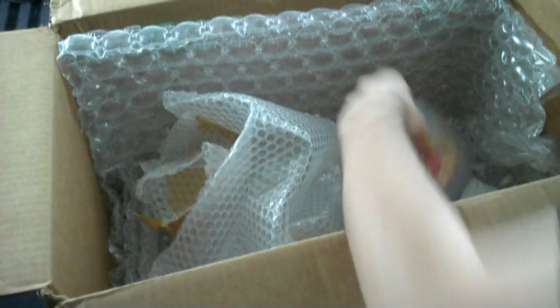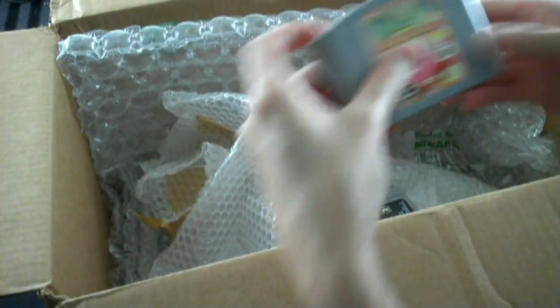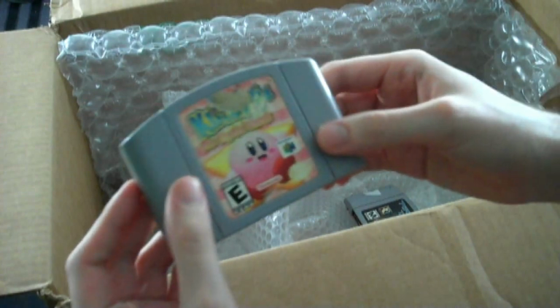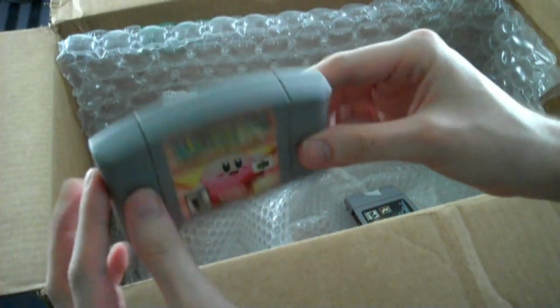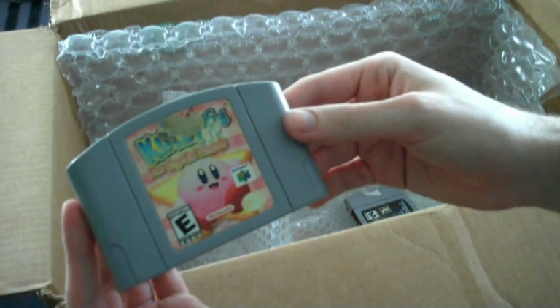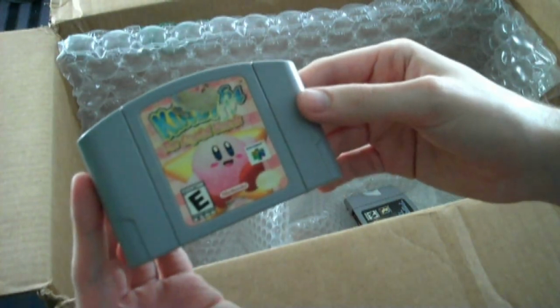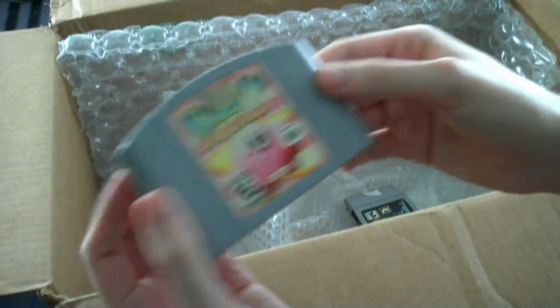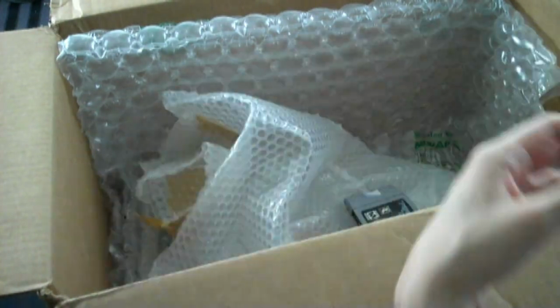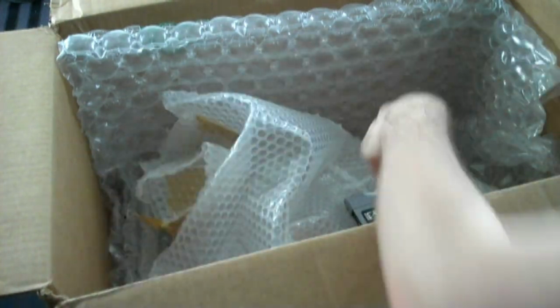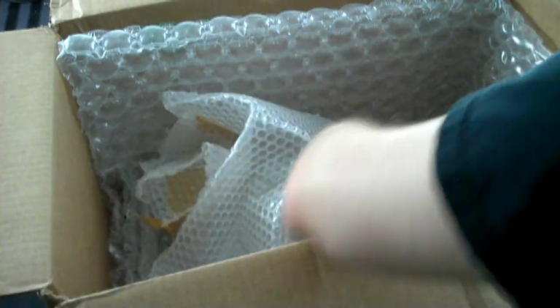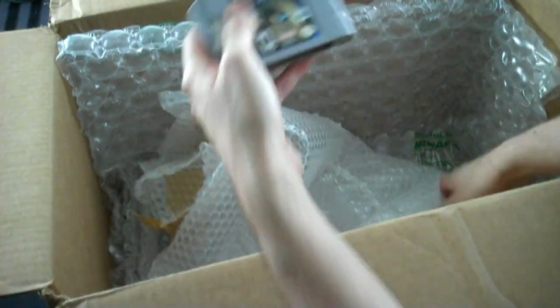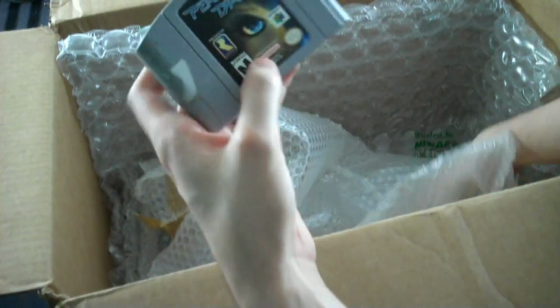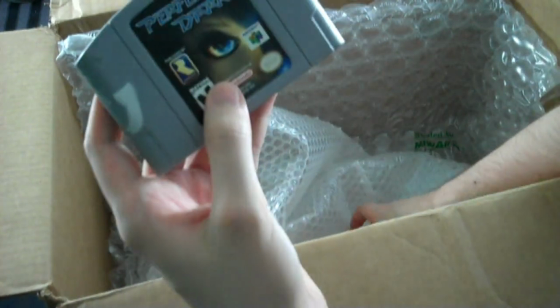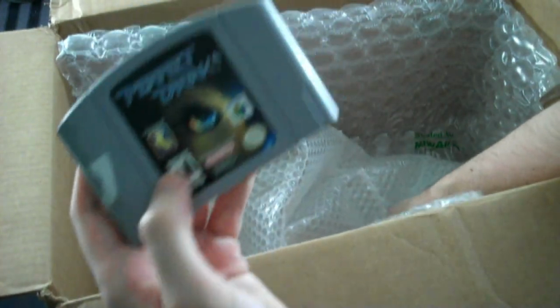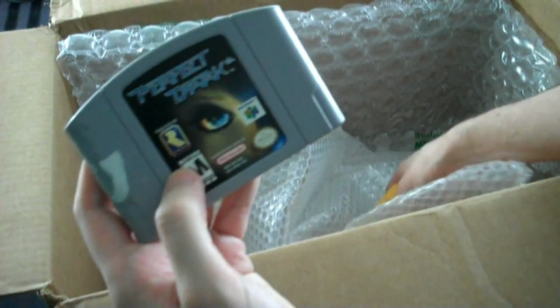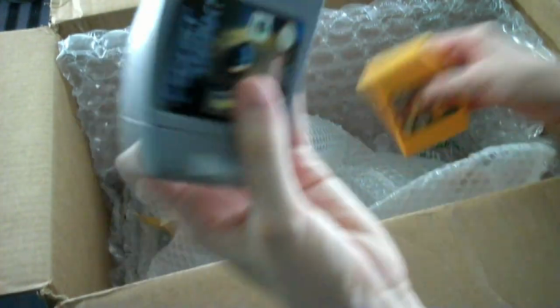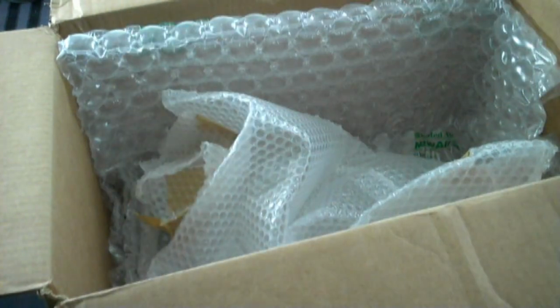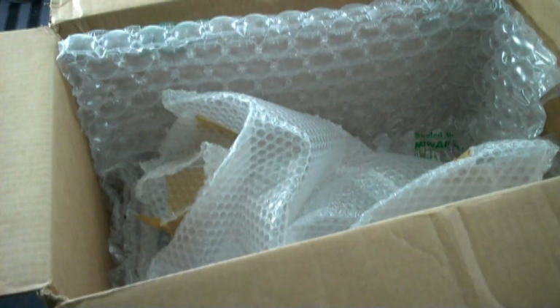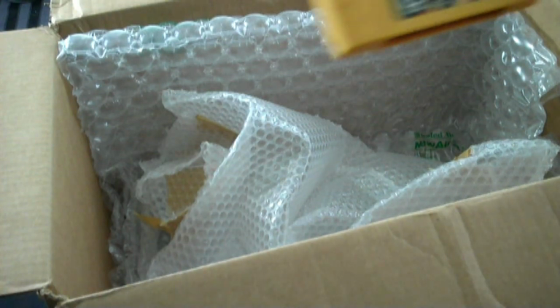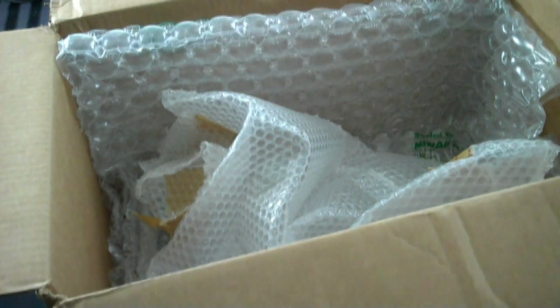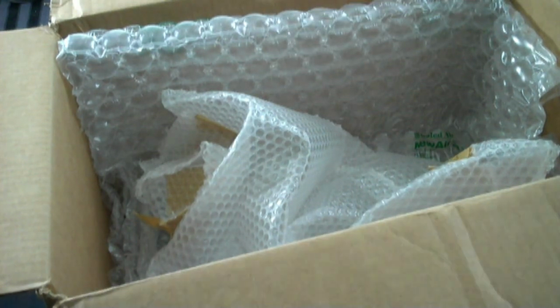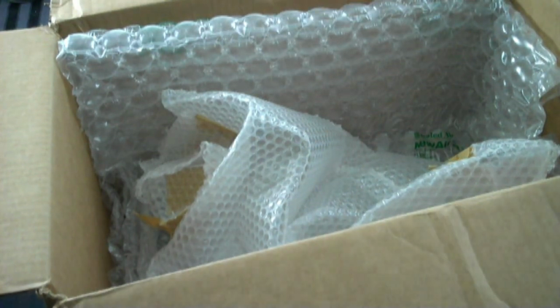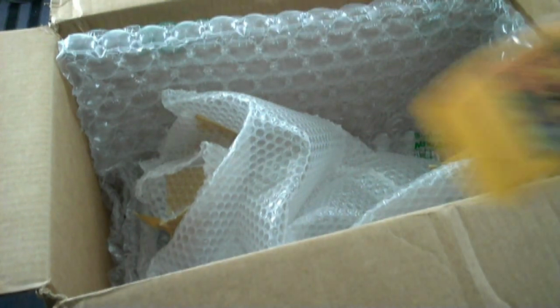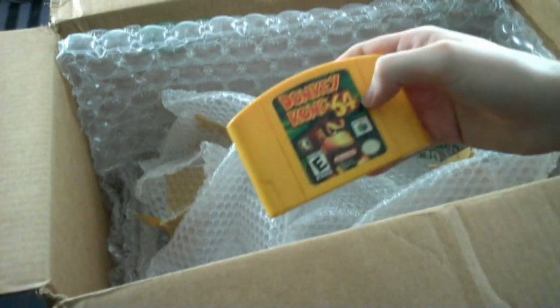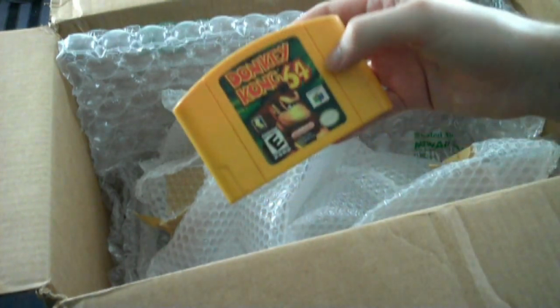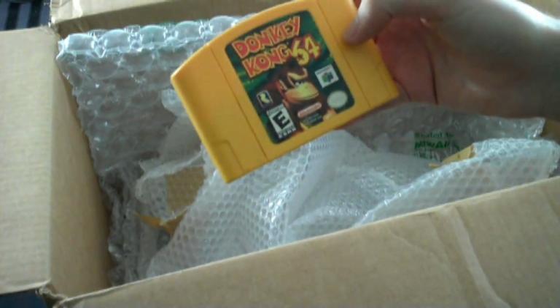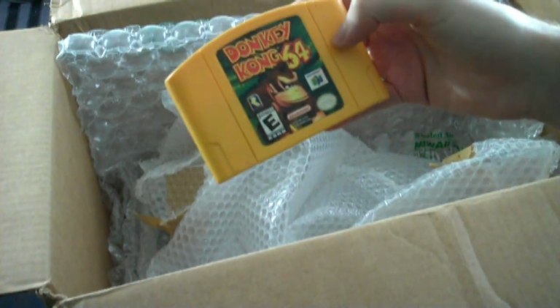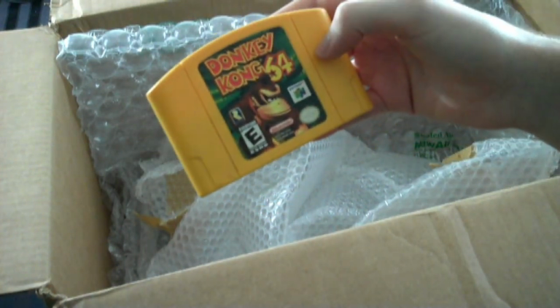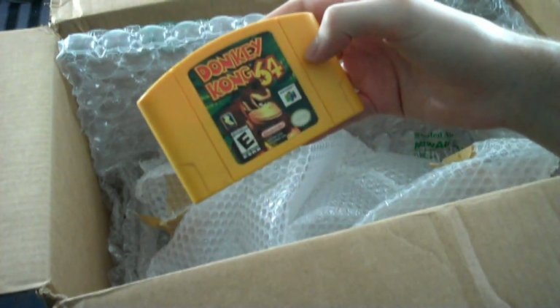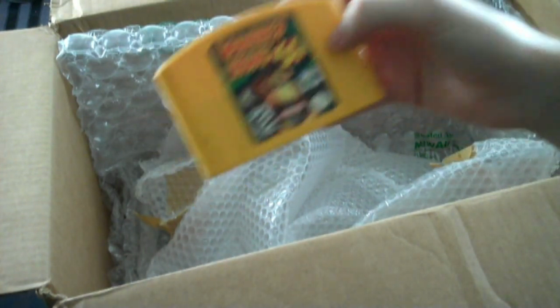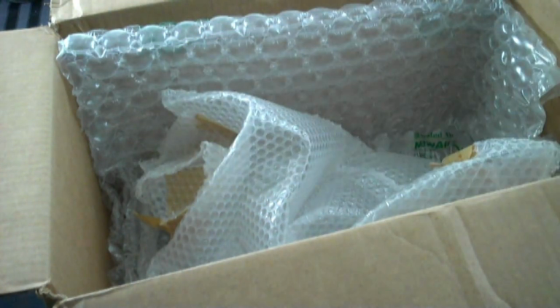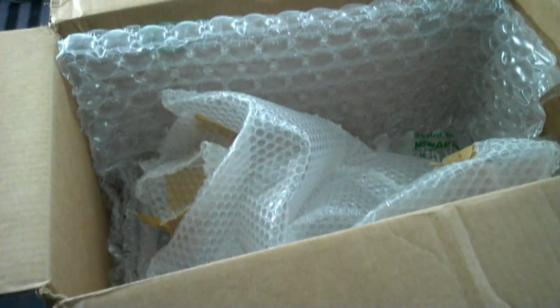We have Kirby 64 for the N64, Perfect Dark for the N64, and finally — I just dropped all the cartridges — Donkey Kong 64 for the N64.